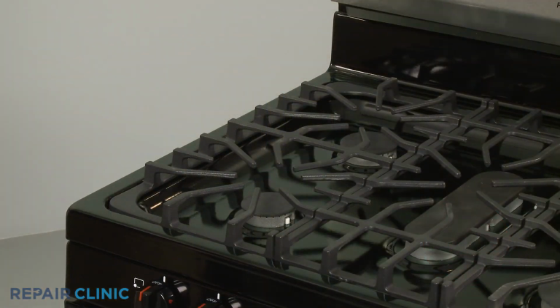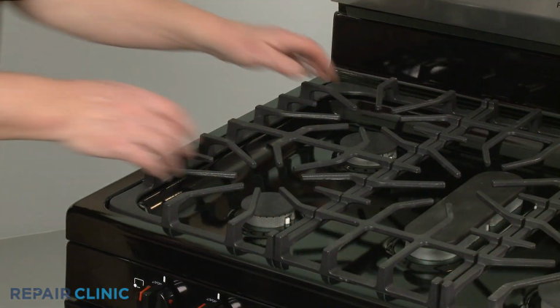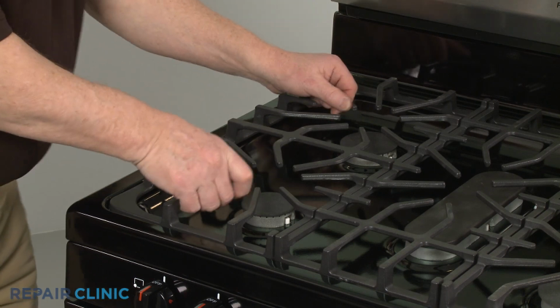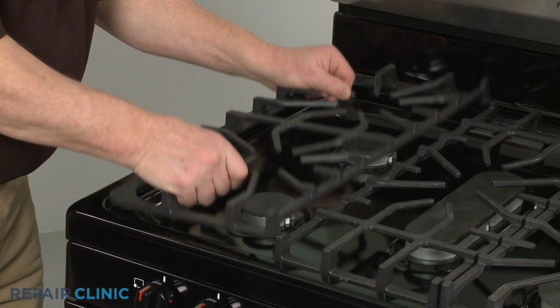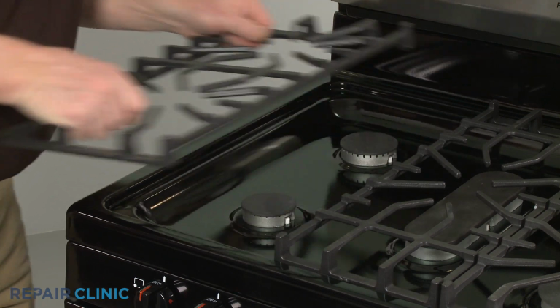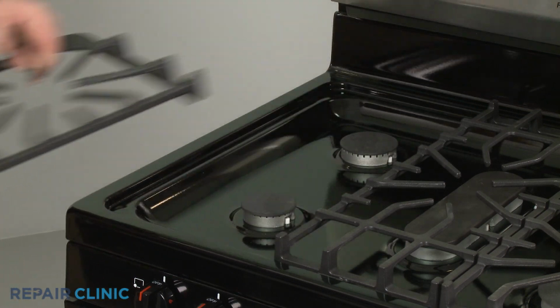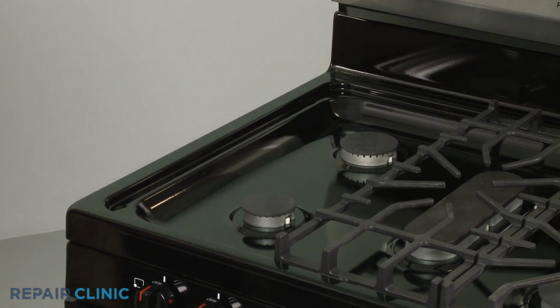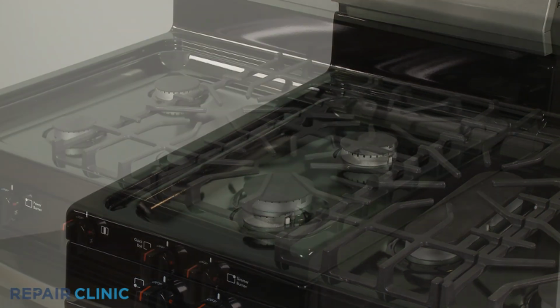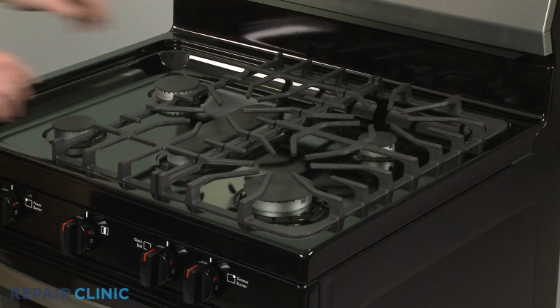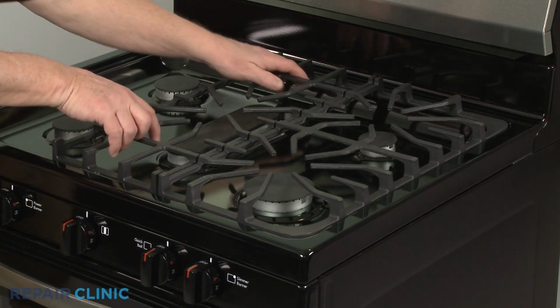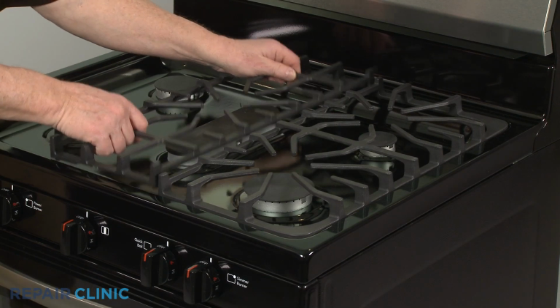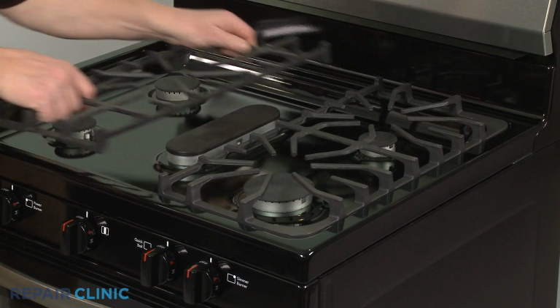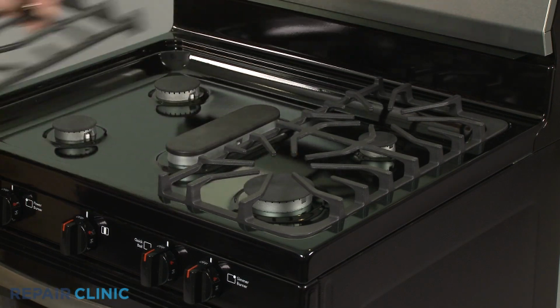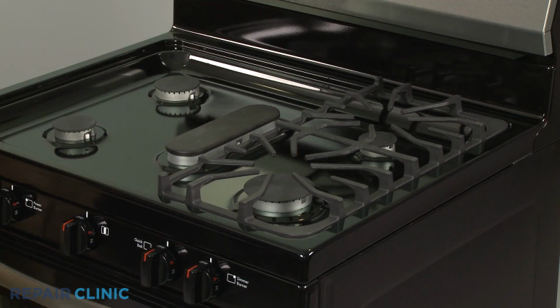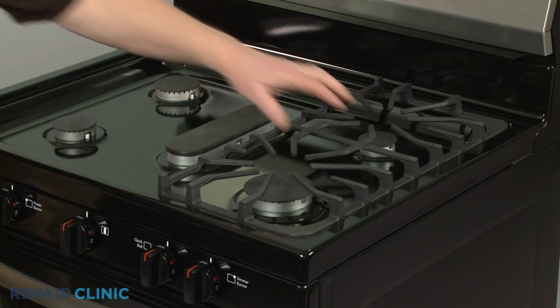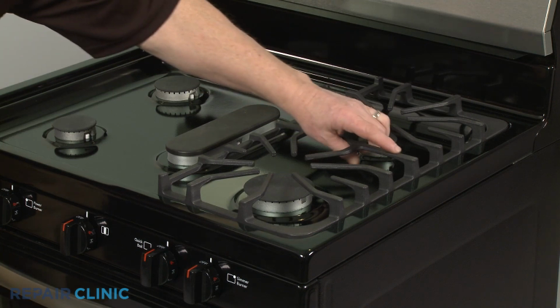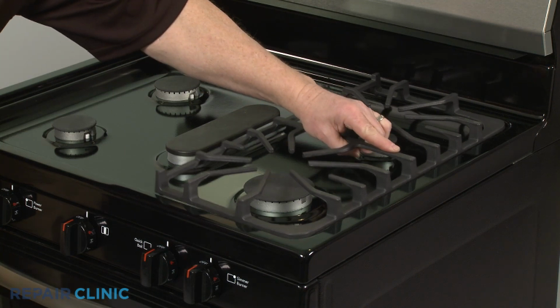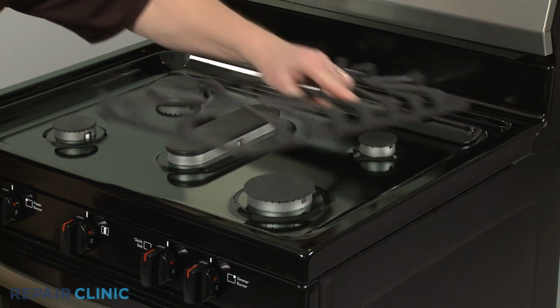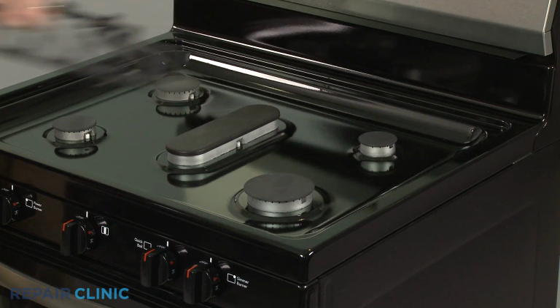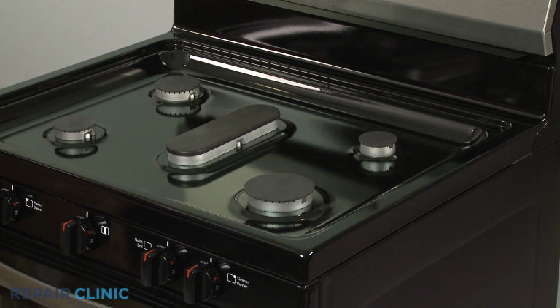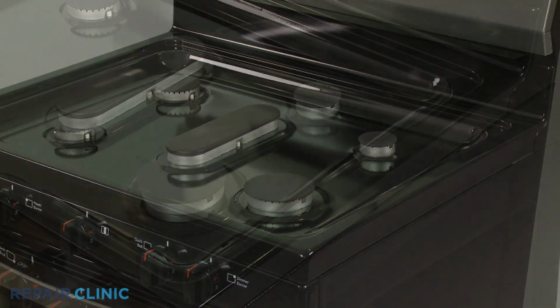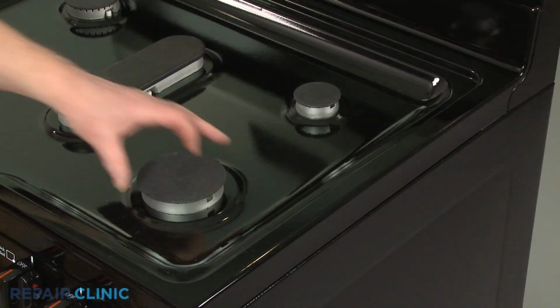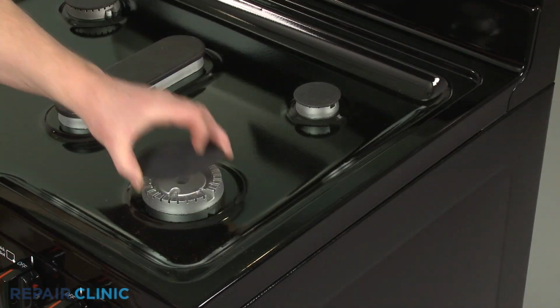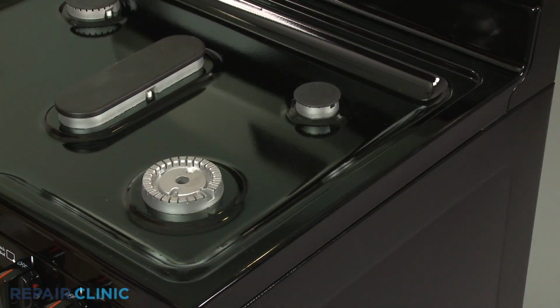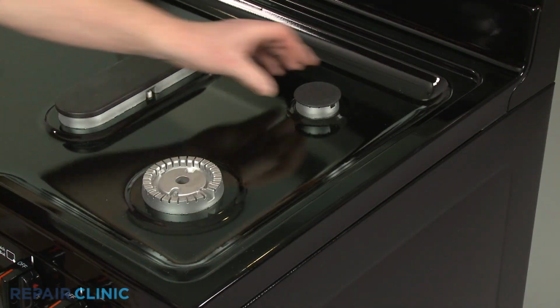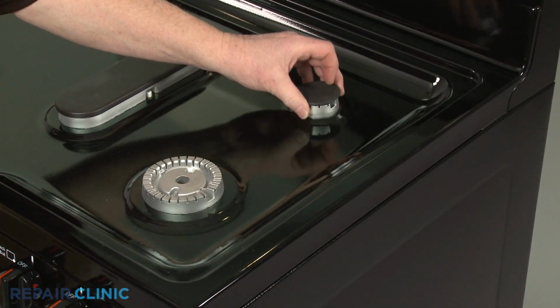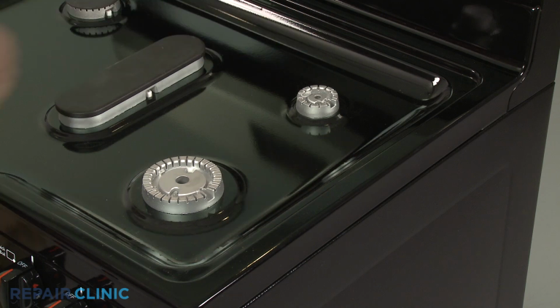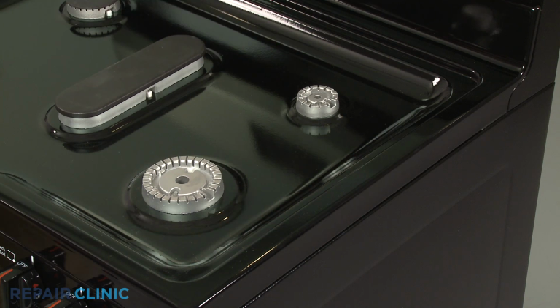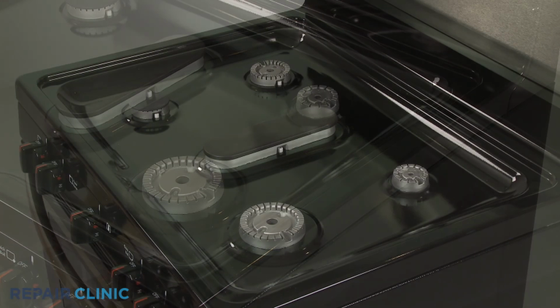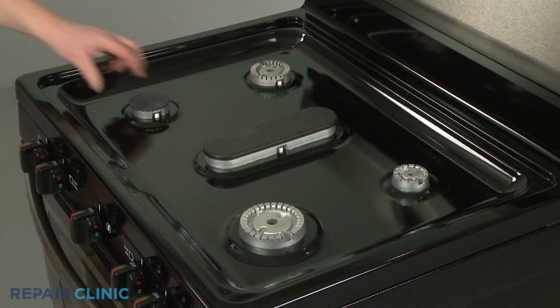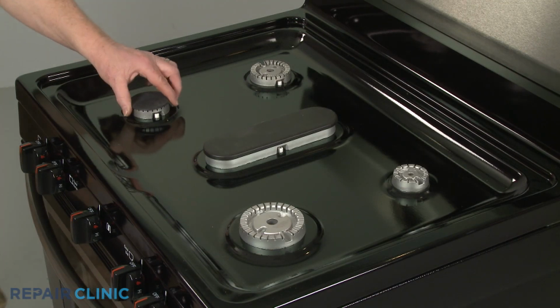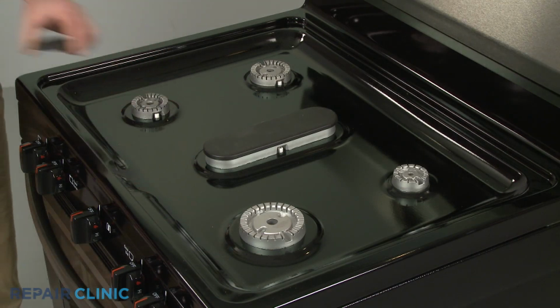Lift off the three grates. Remove all of the burner caps and lift the center burner base straight up to remove.